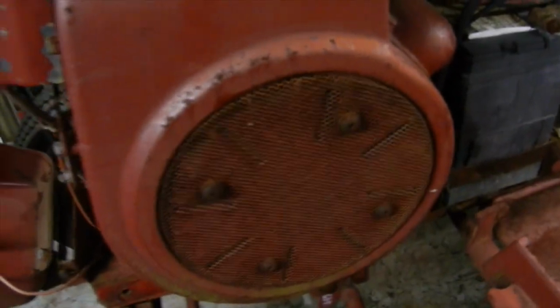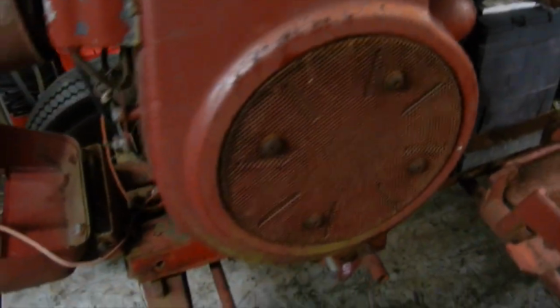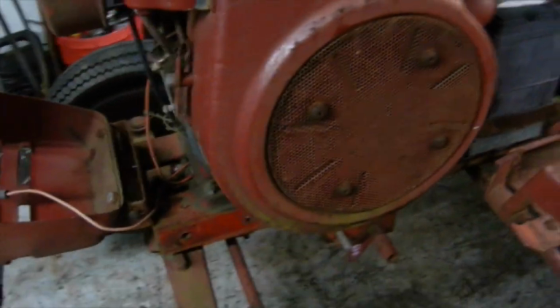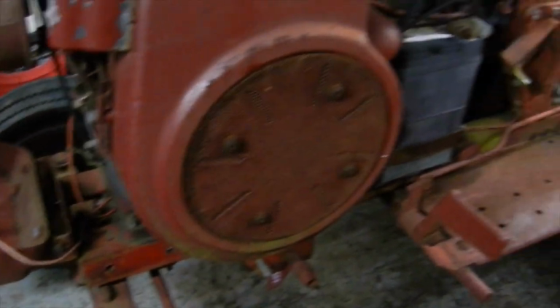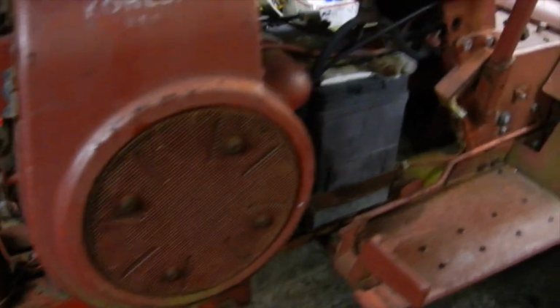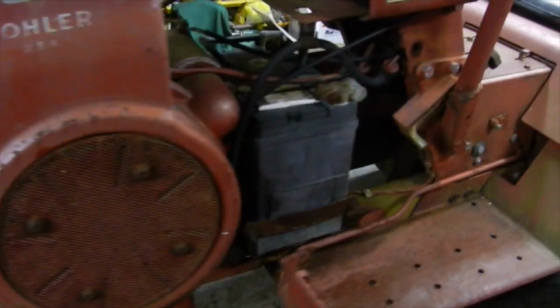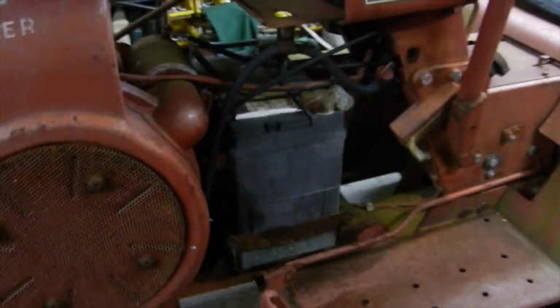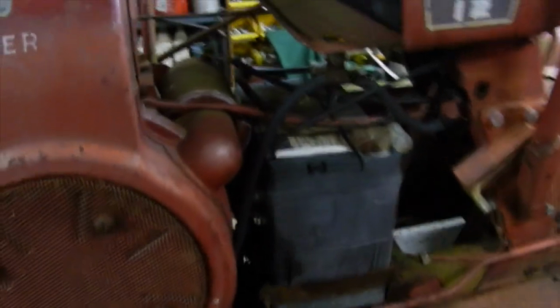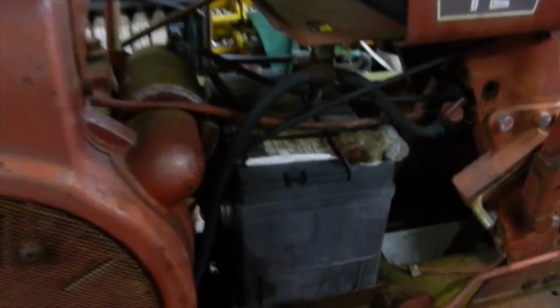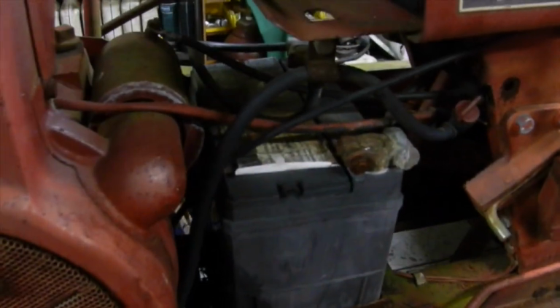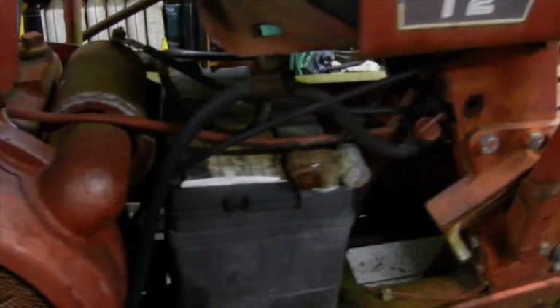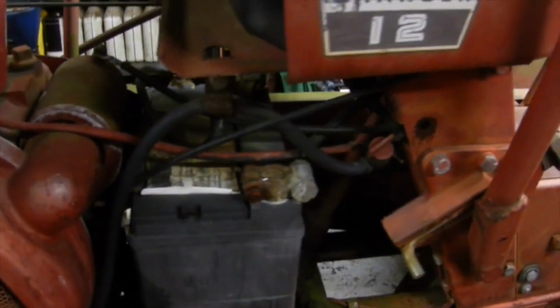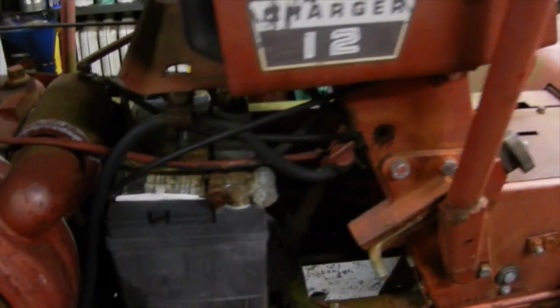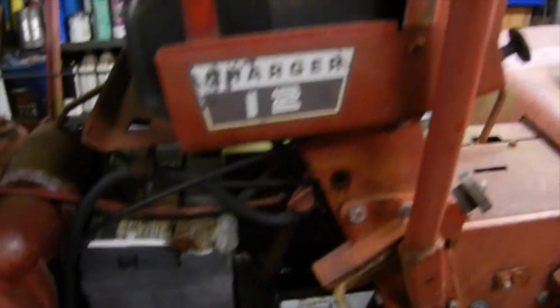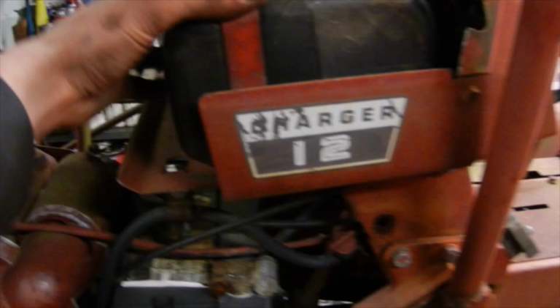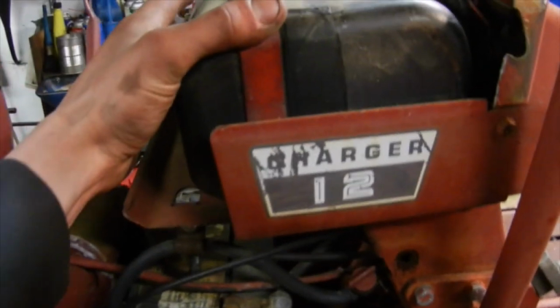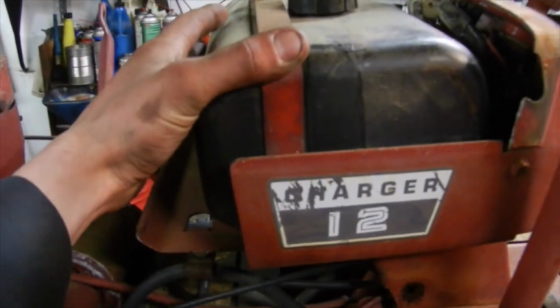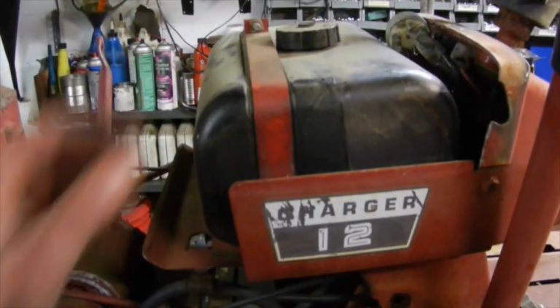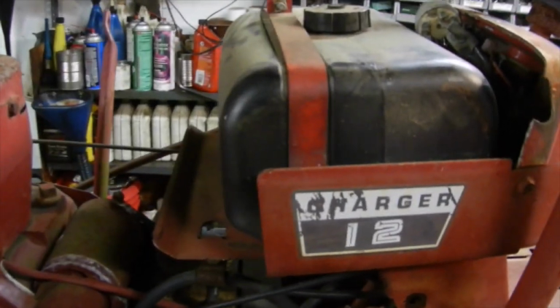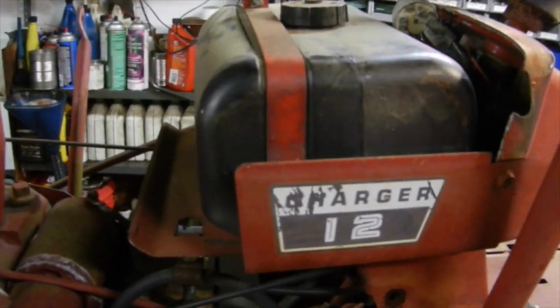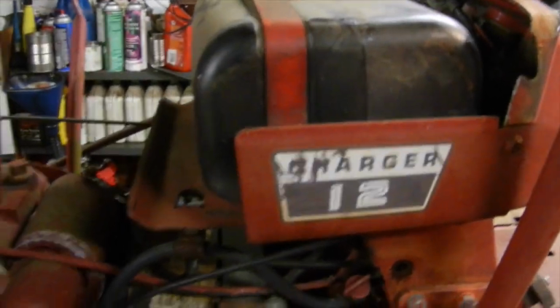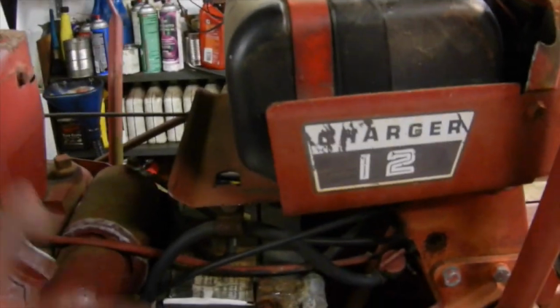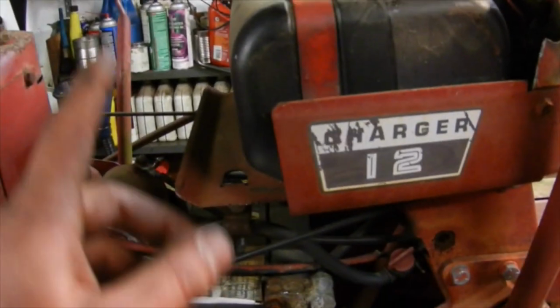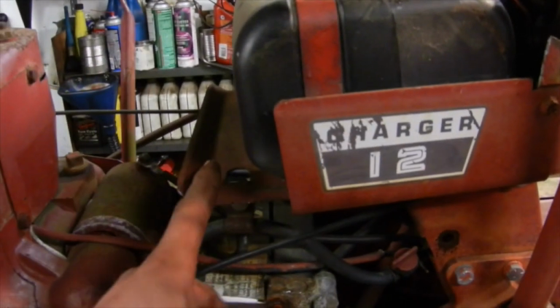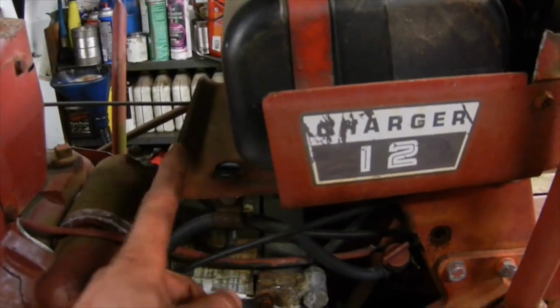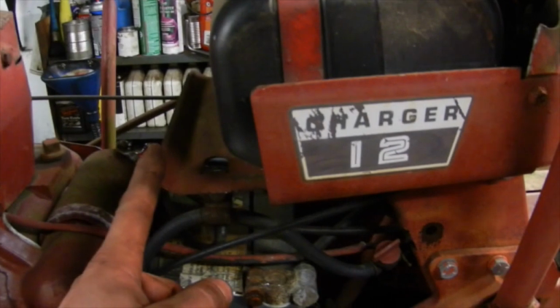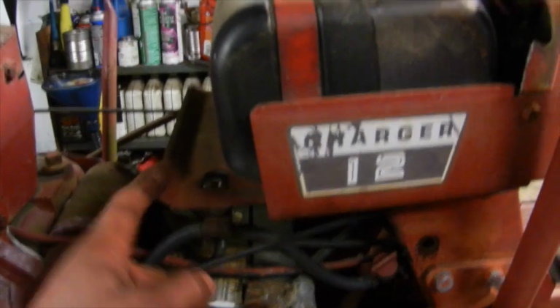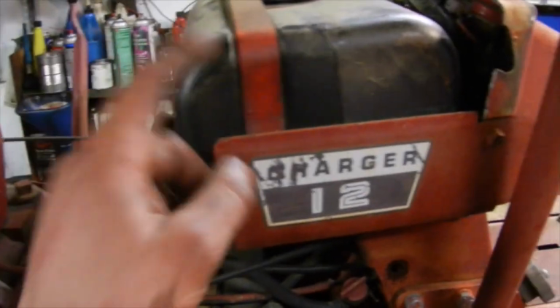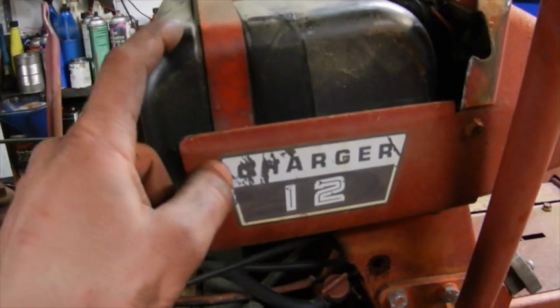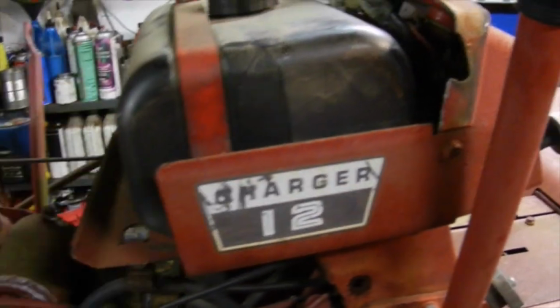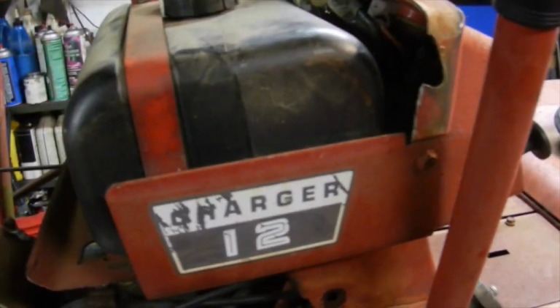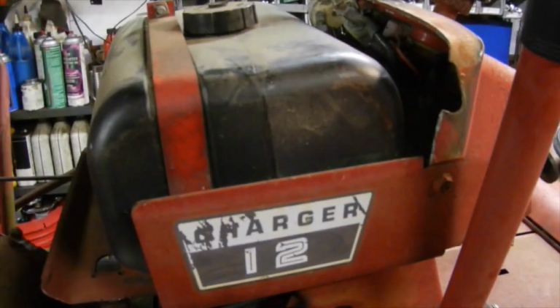Engine spins over and has a little bit of compression. Battery's no good obviously, has to come out. The gas tank I think is original from what I know of. I do have the larger style one, but I think this would be the original one for what goes in it.